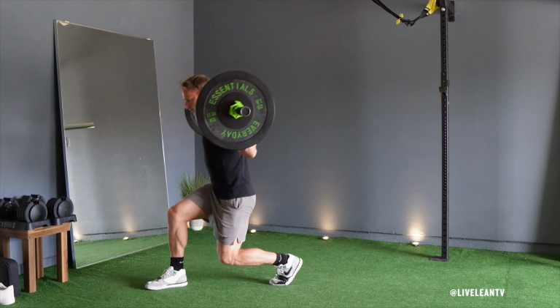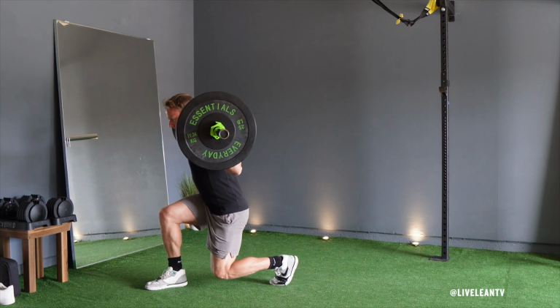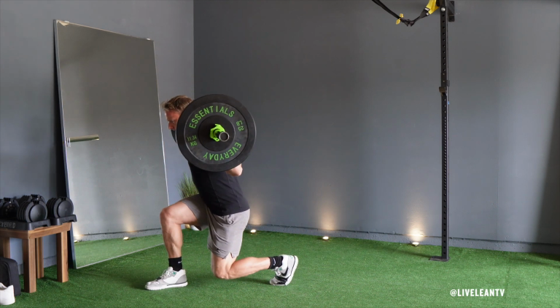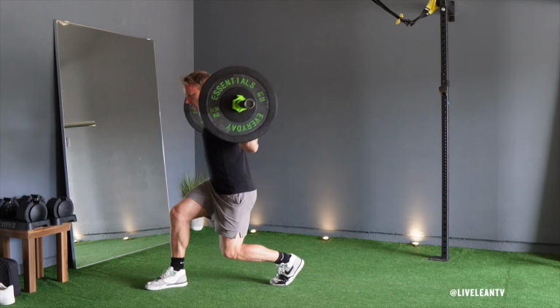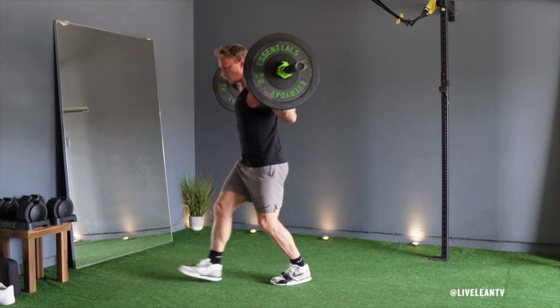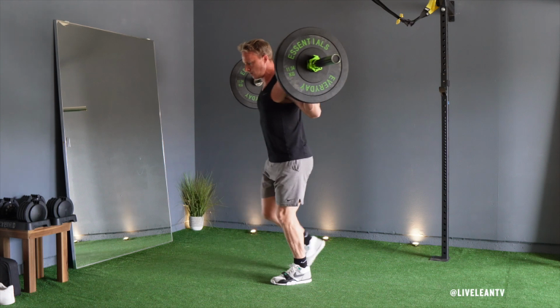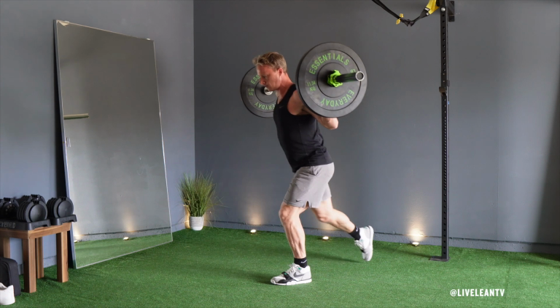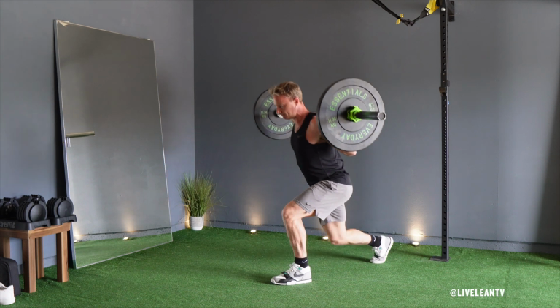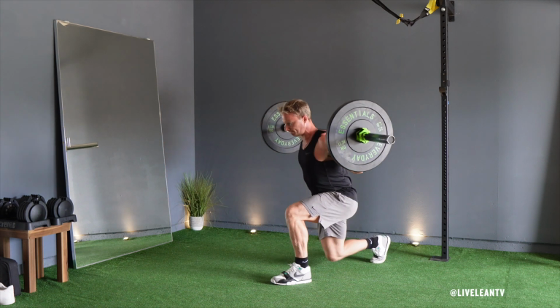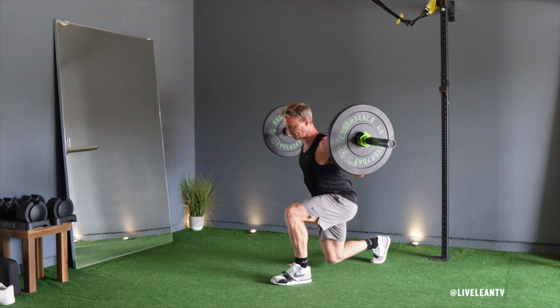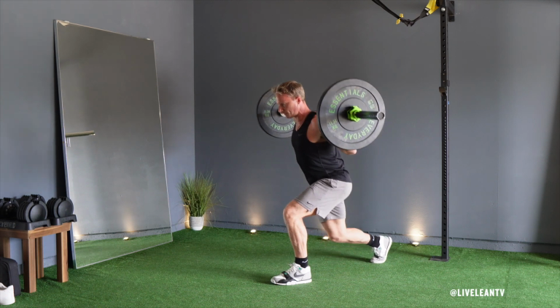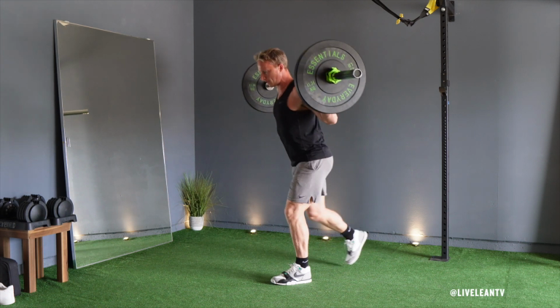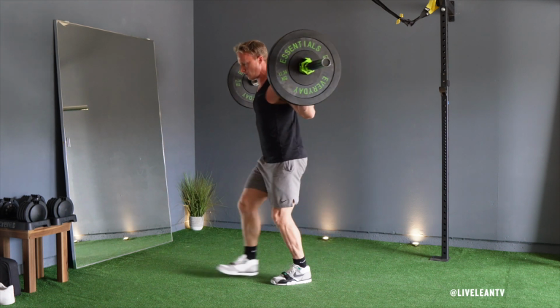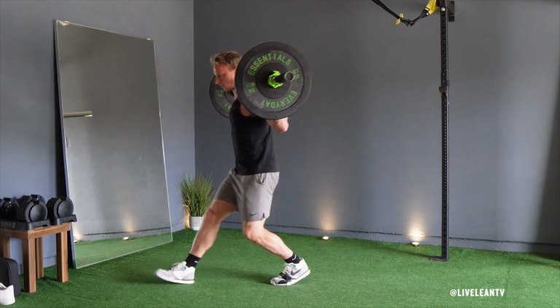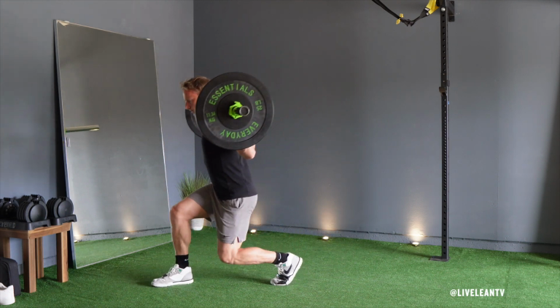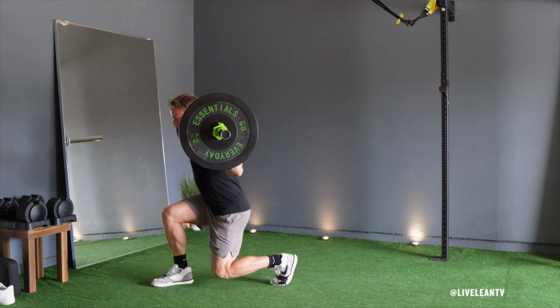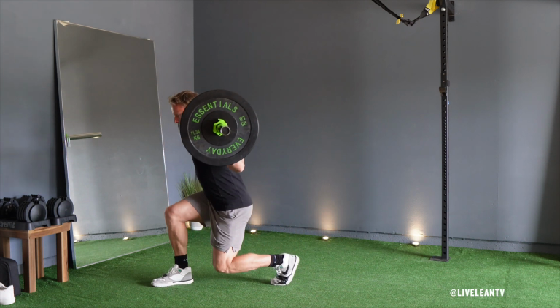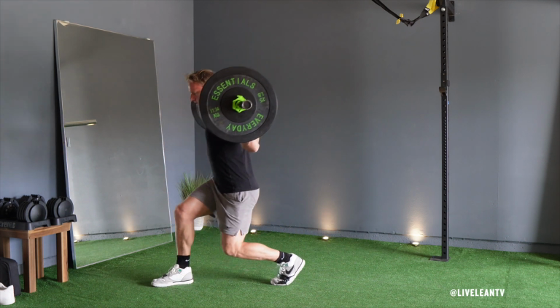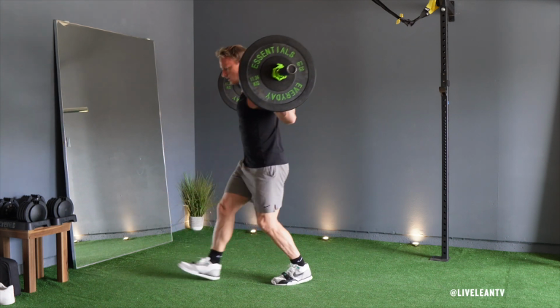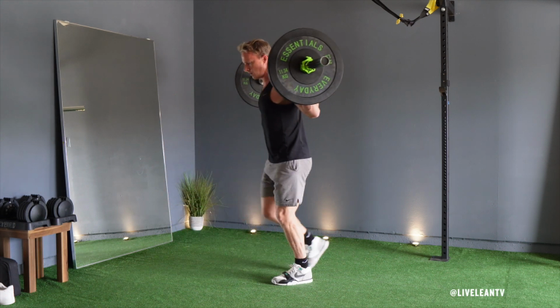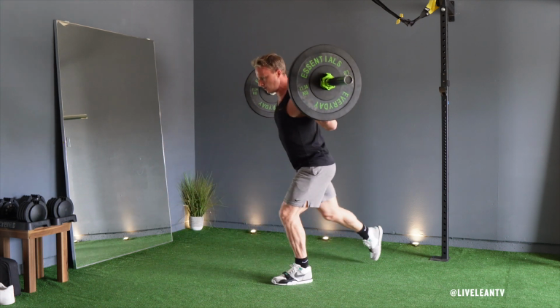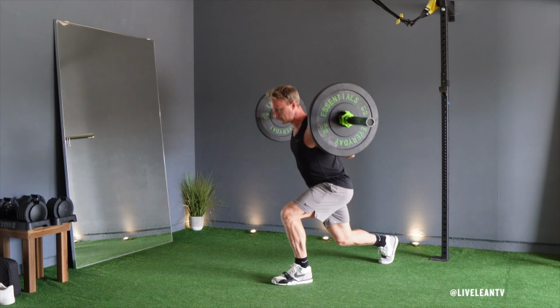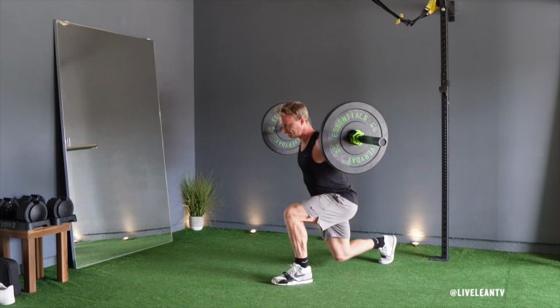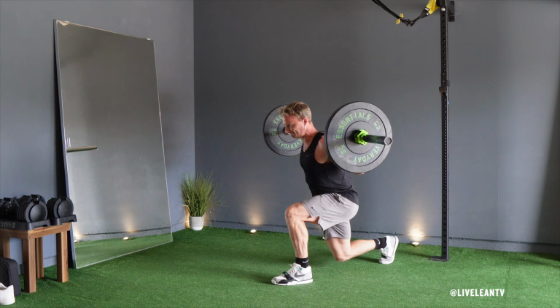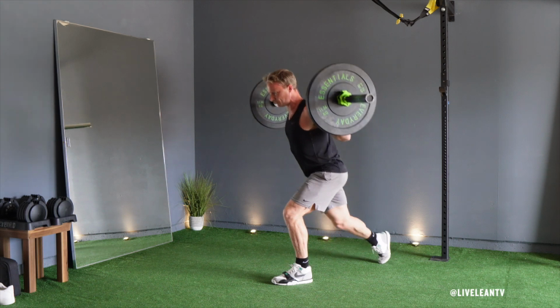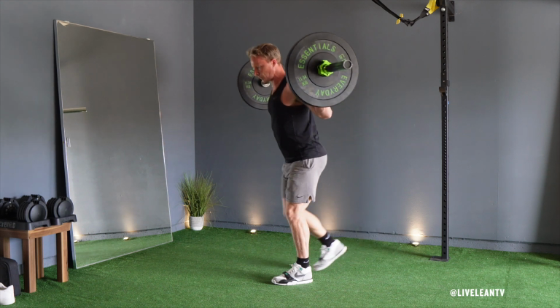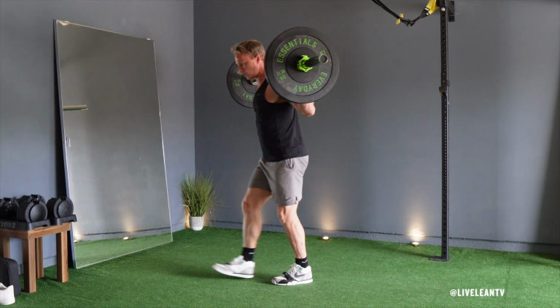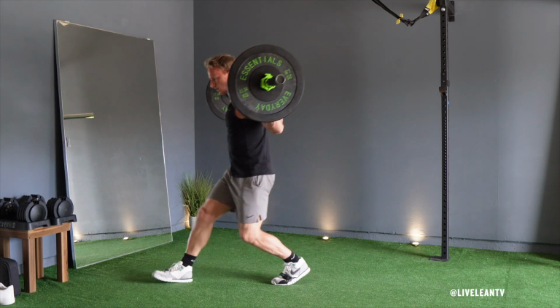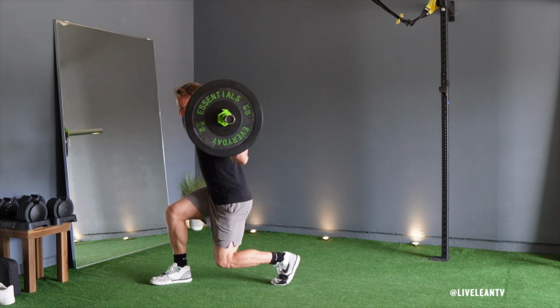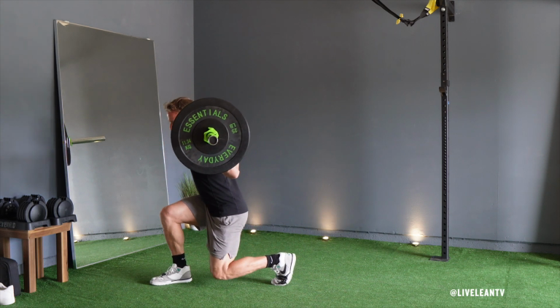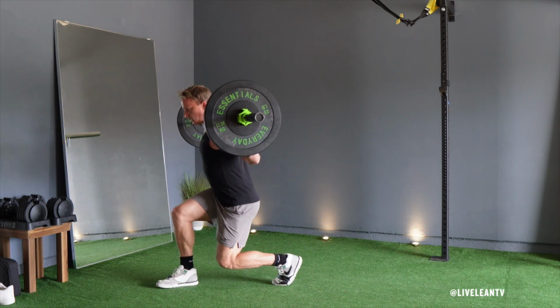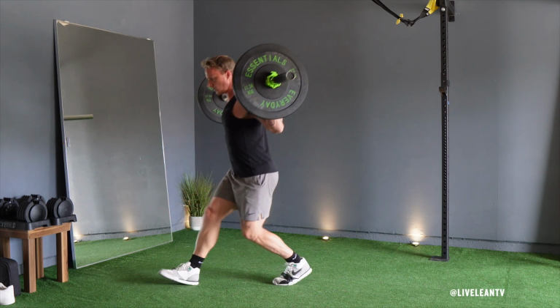Press through the floor with your feet to lift yourself back up, then immediately transition into a forward lunge with the same leg without touching your moving foot to the floor during the middle of the movement.